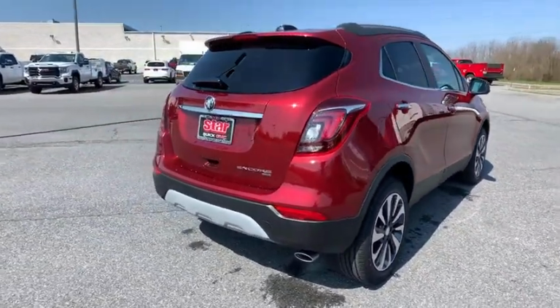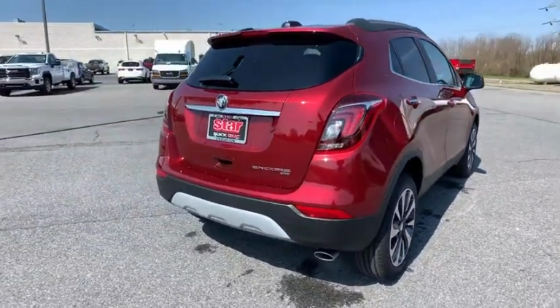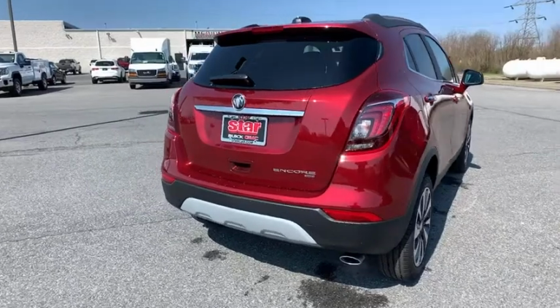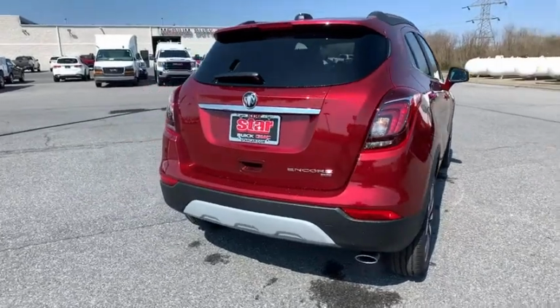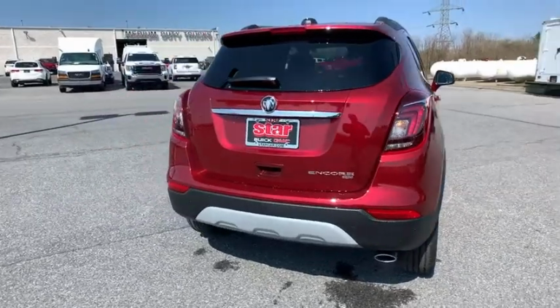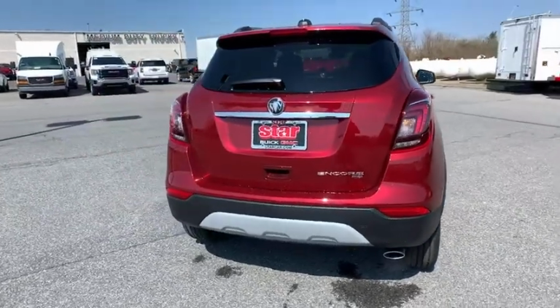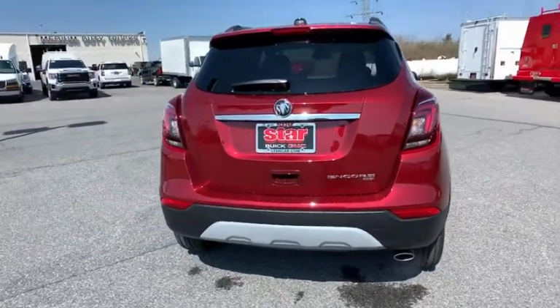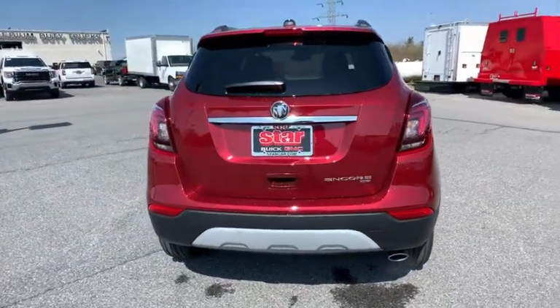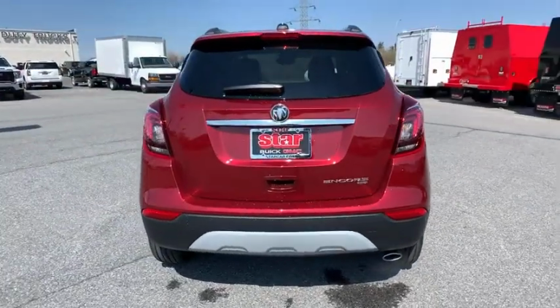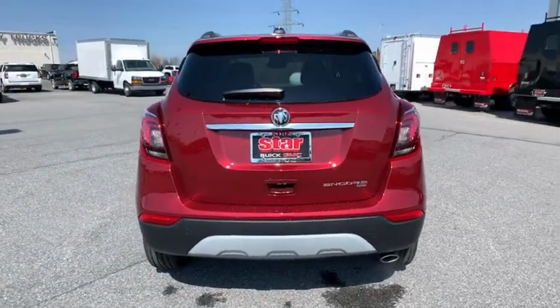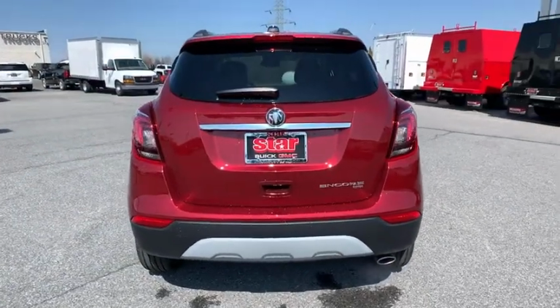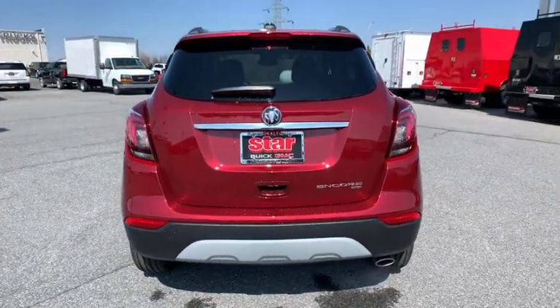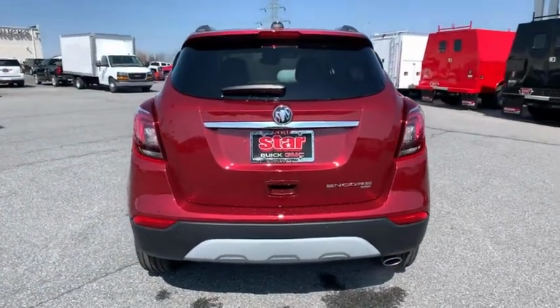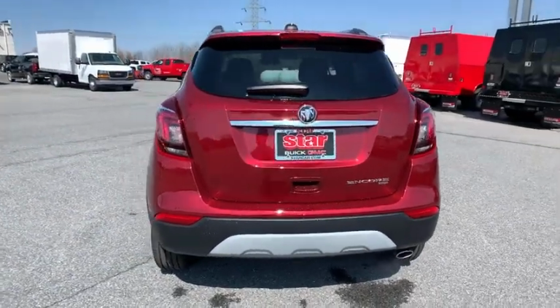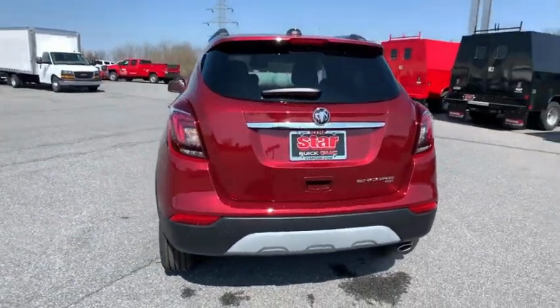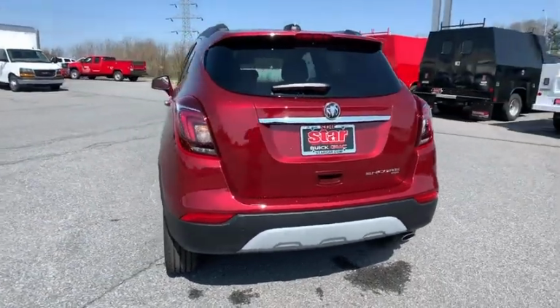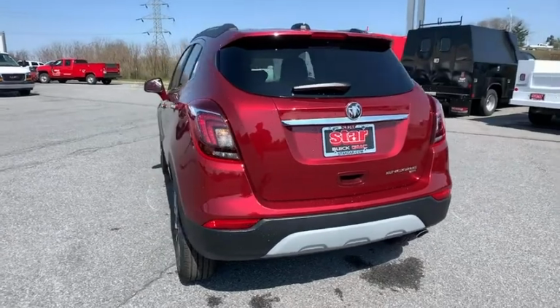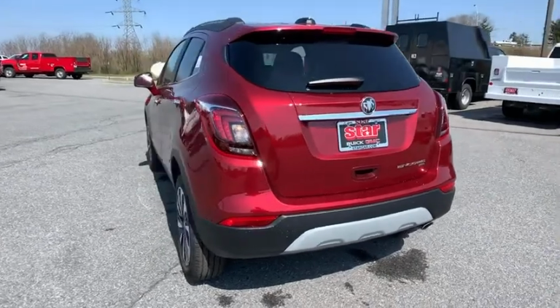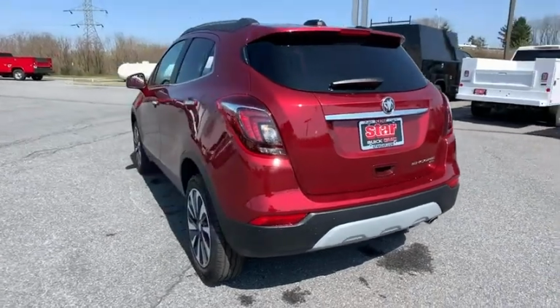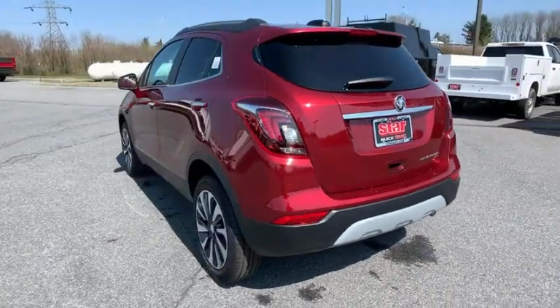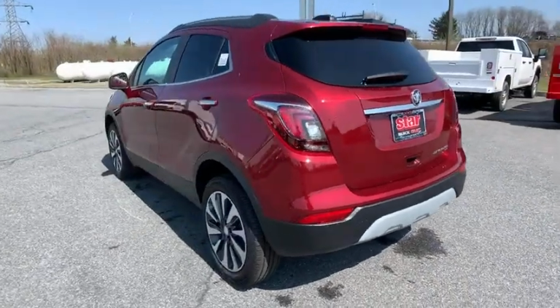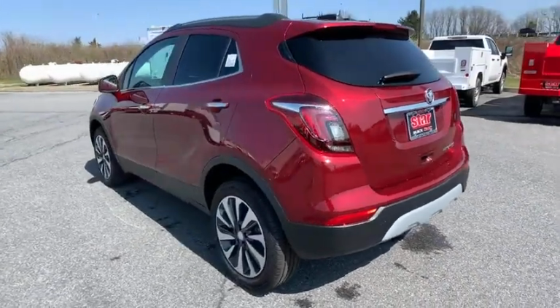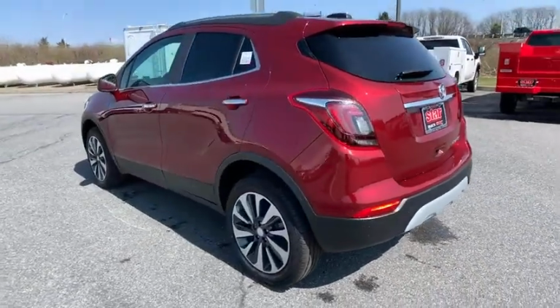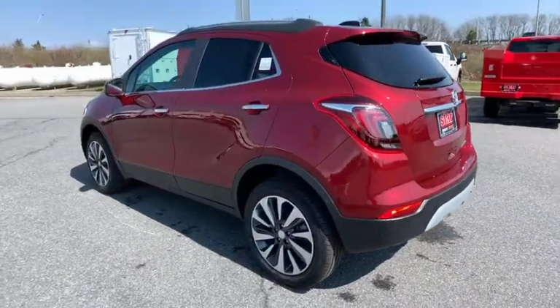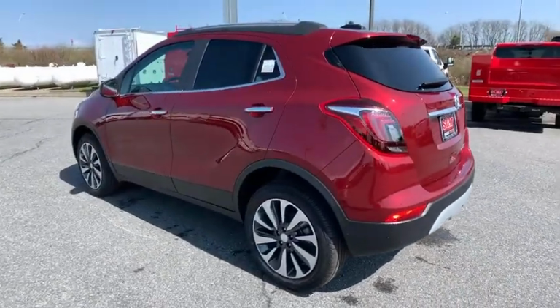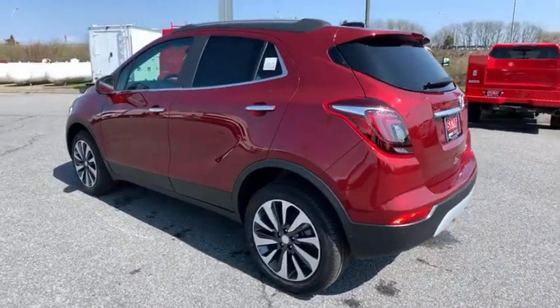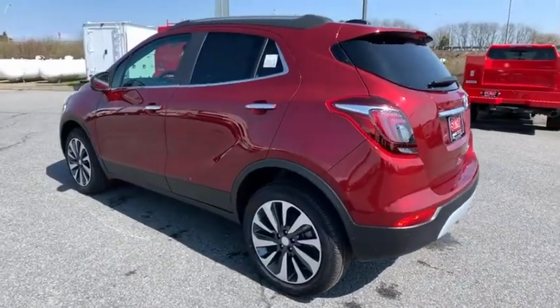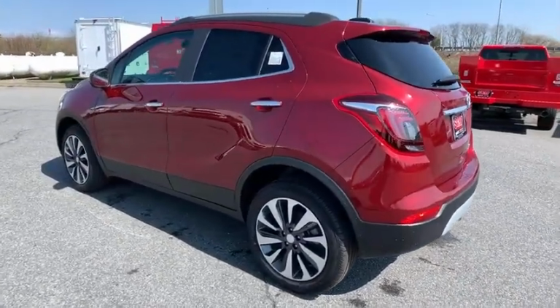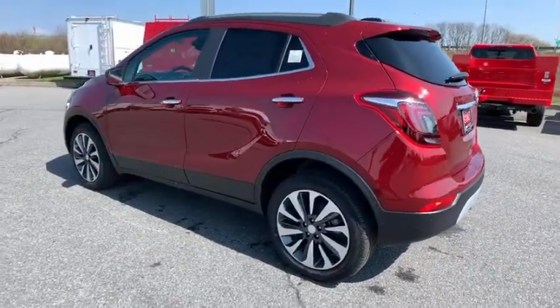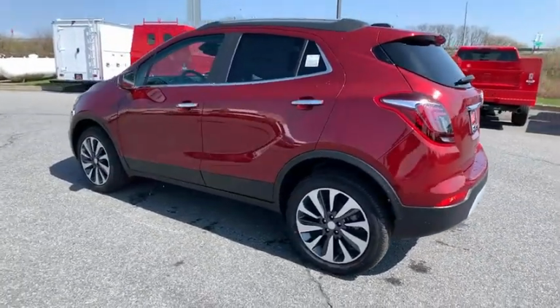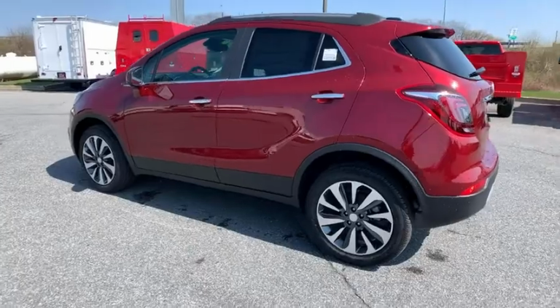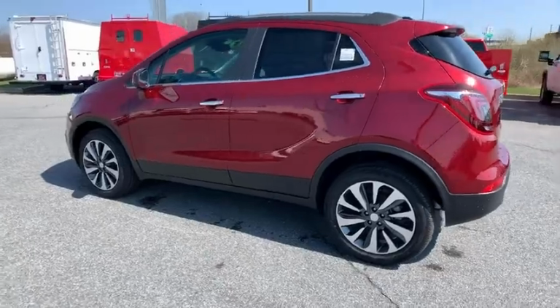Remote engine start, traction control, dual airbags, leather-wrapped steering wheel, alloy wheels, power steering, aluminum wheels, four-wheel disc brakes, rear window defroster, security system, compass.